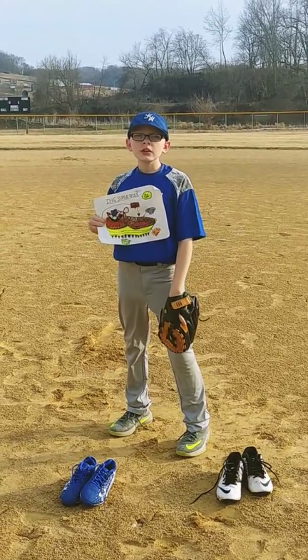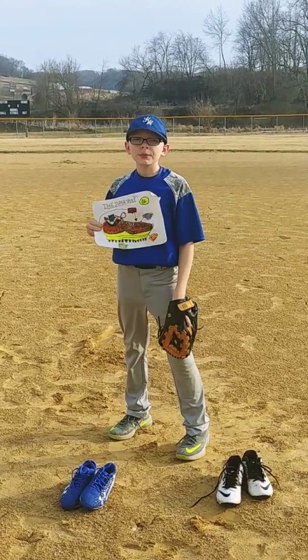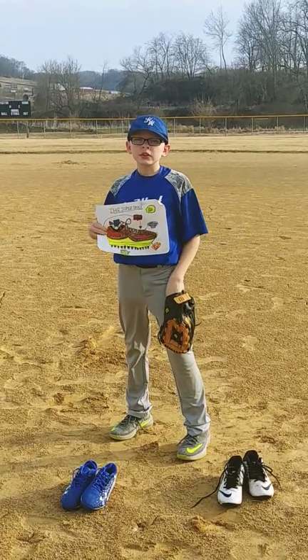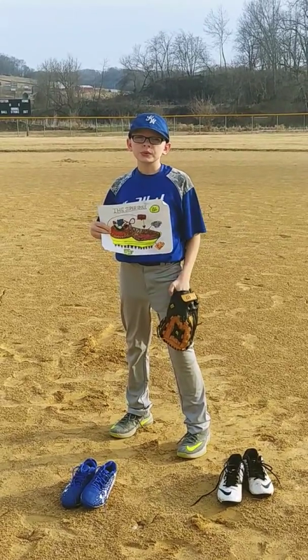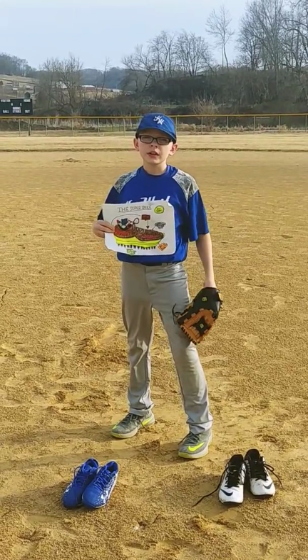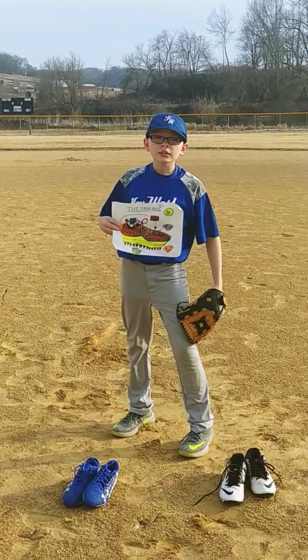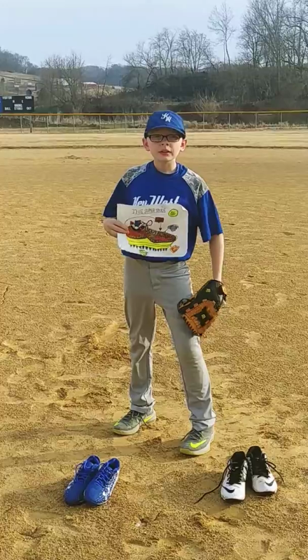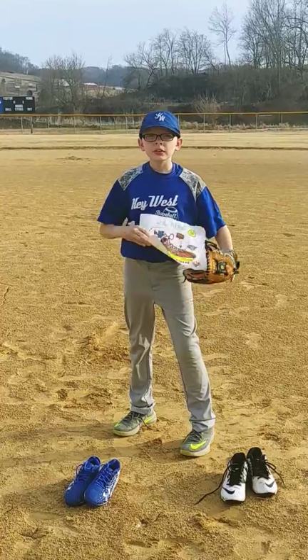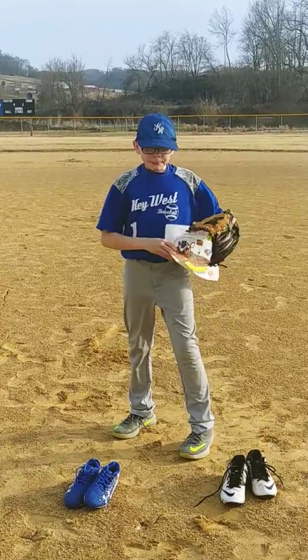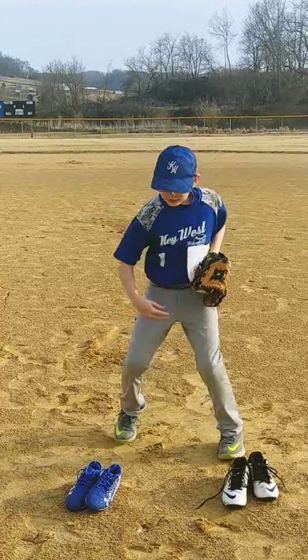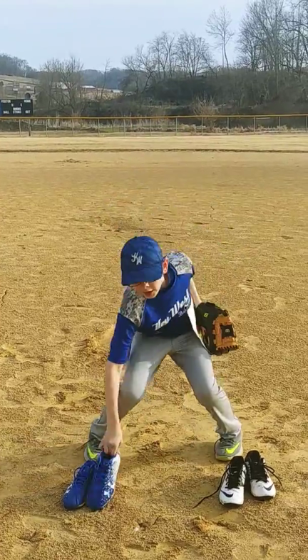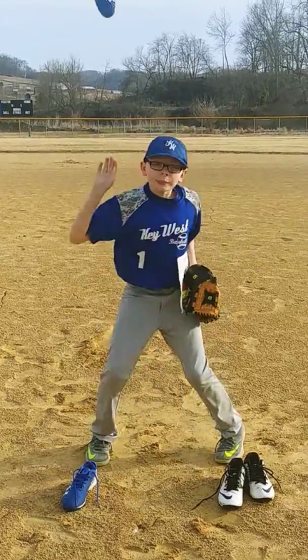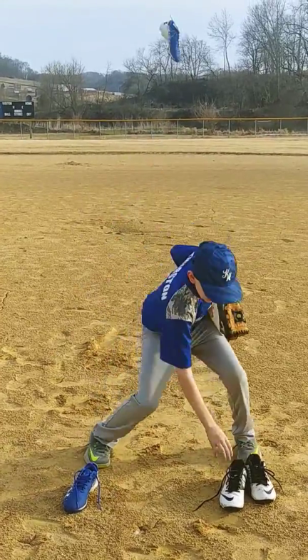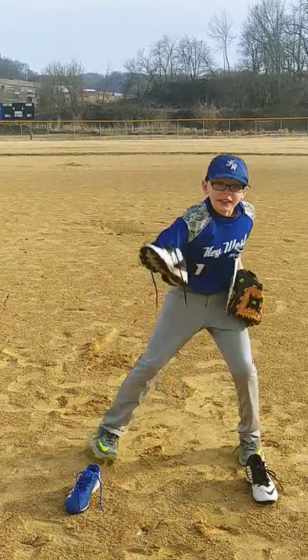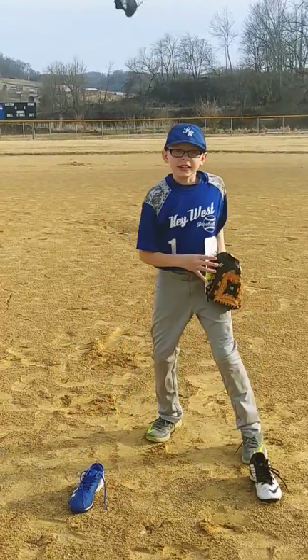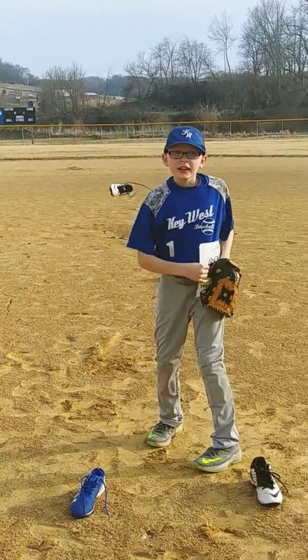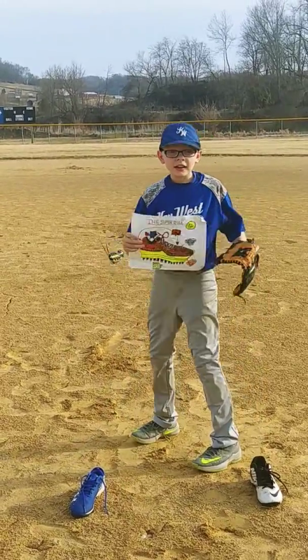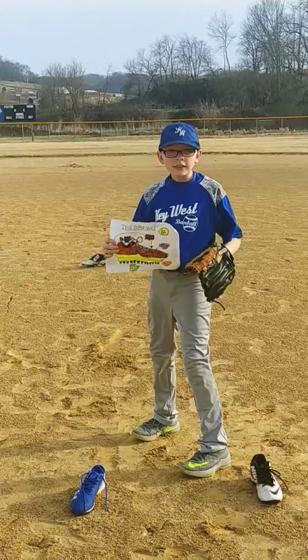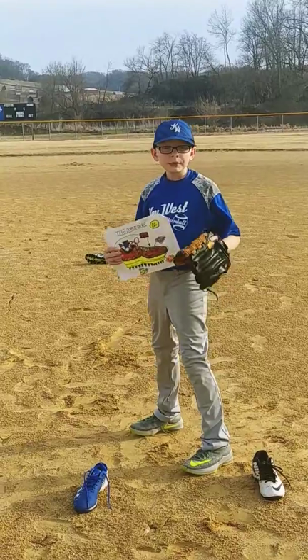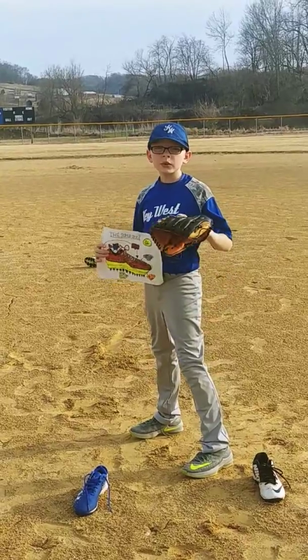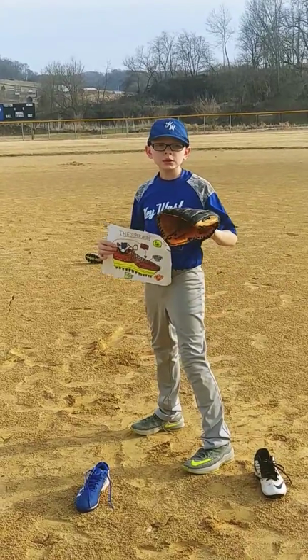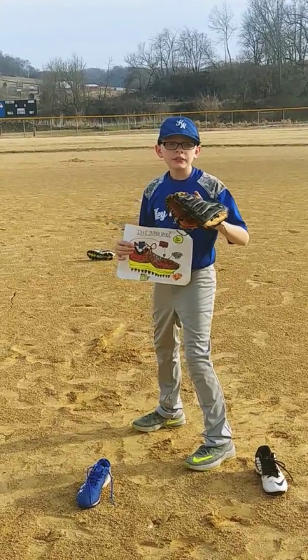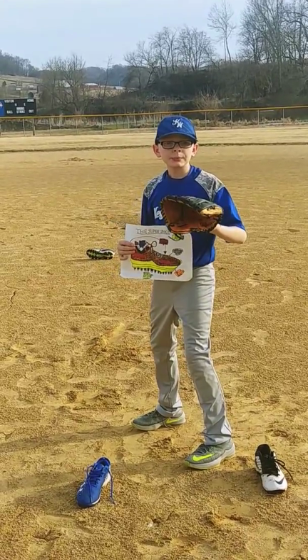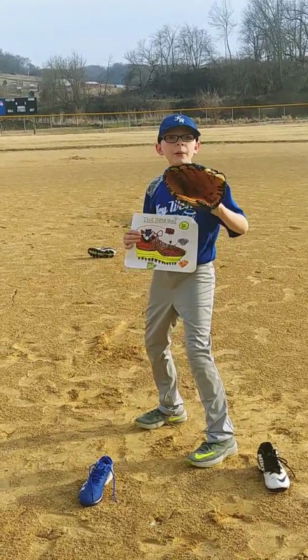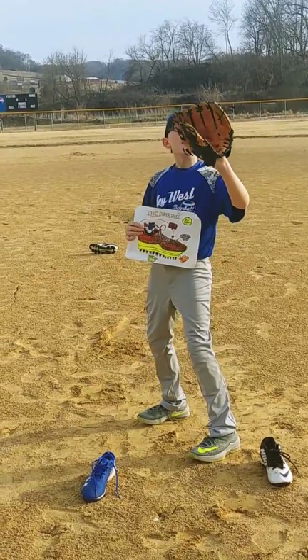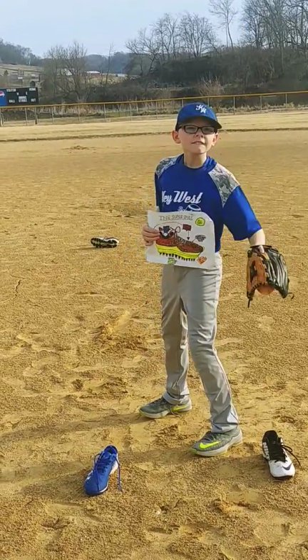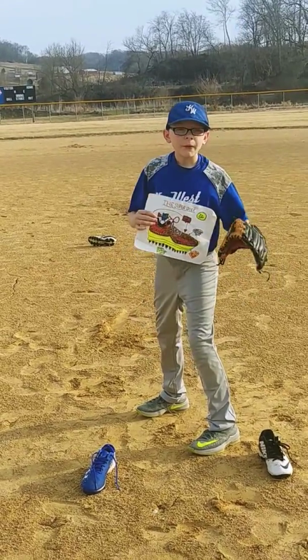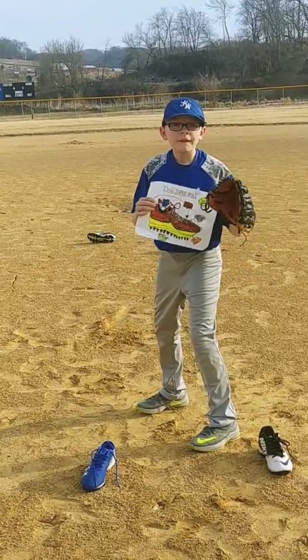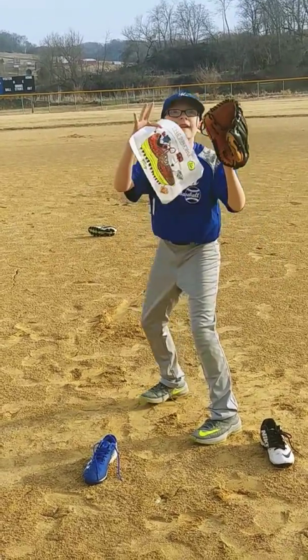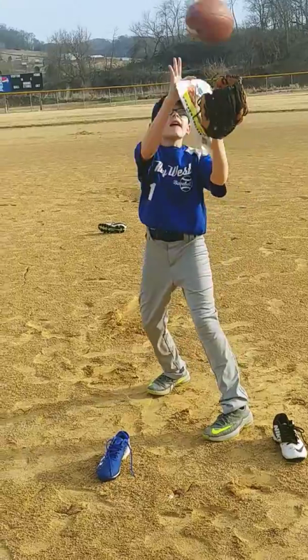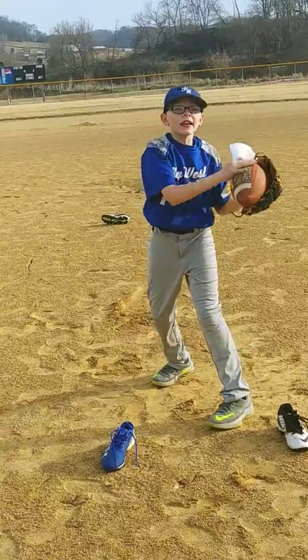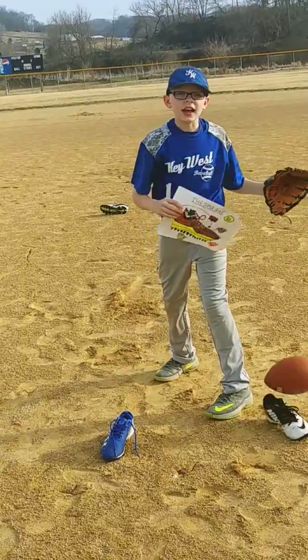The new type of cleat is called the Supercell. This type of cleat is better than Under Armour and Nike. This type of cleat is only required for baseball, football, and soccer.